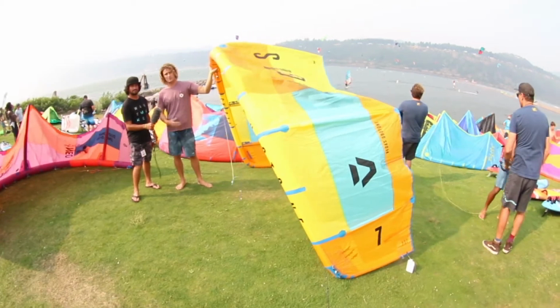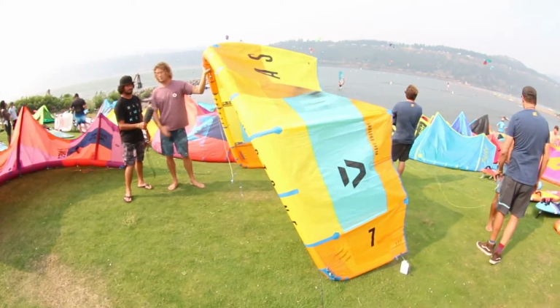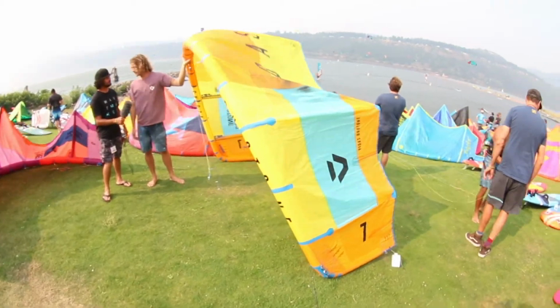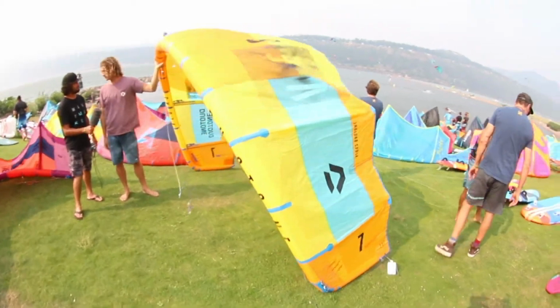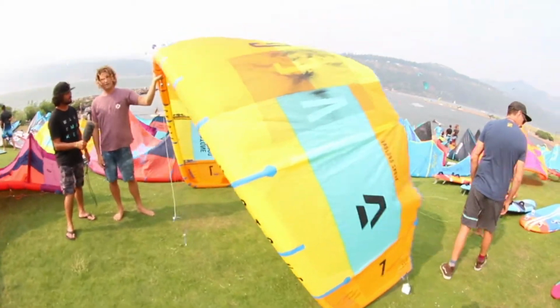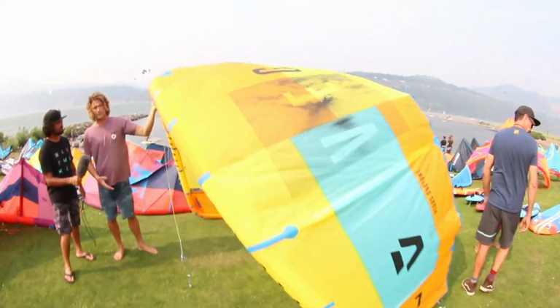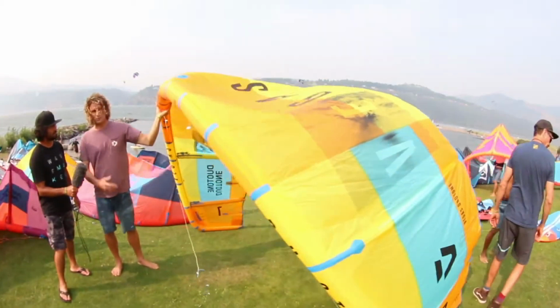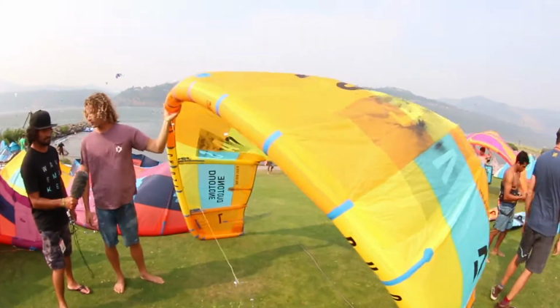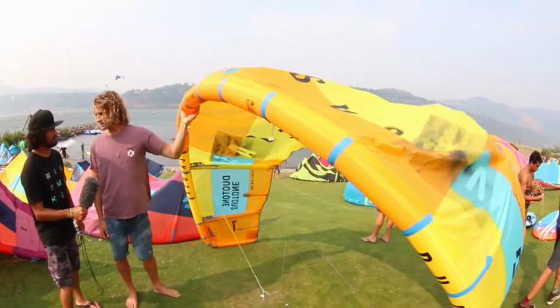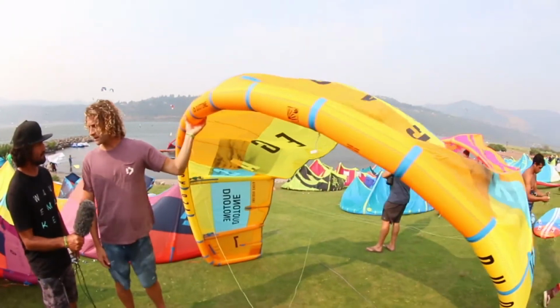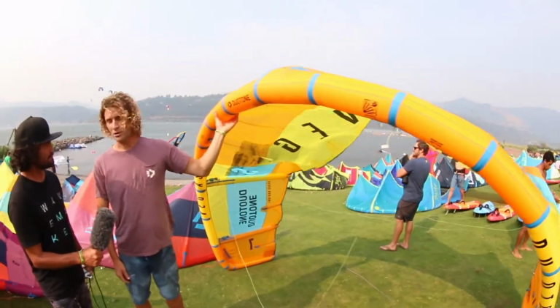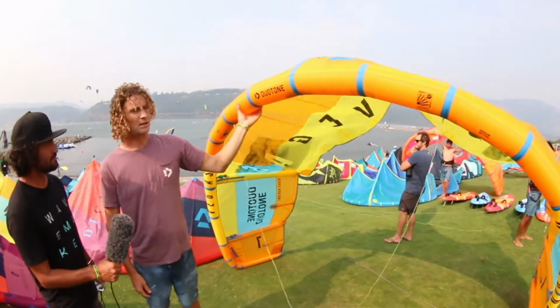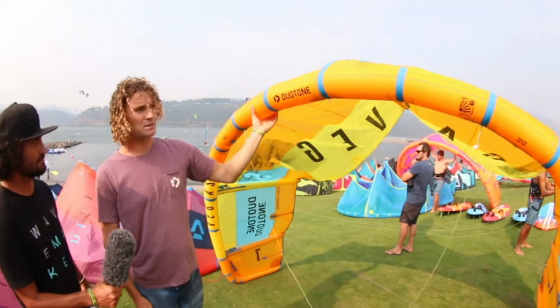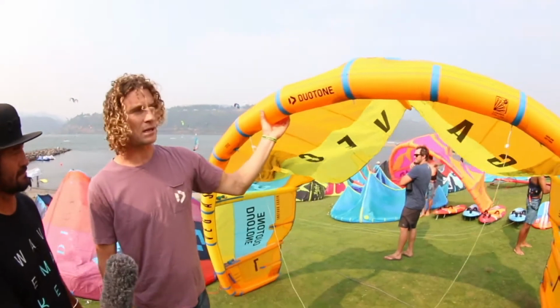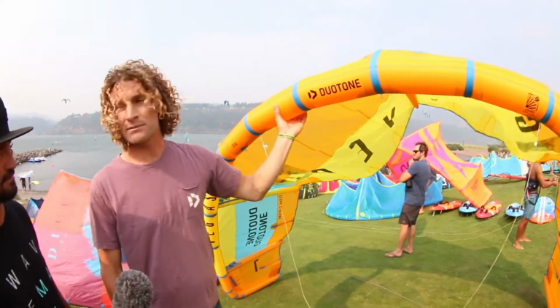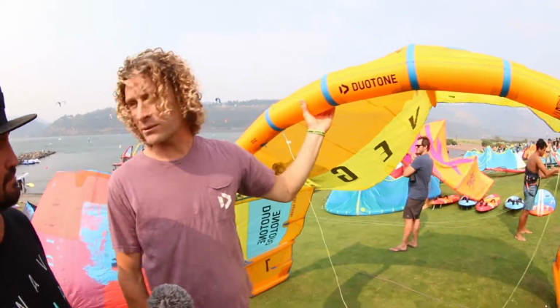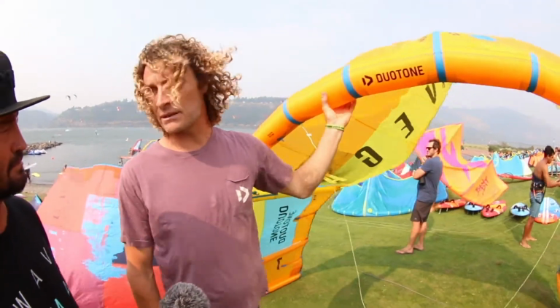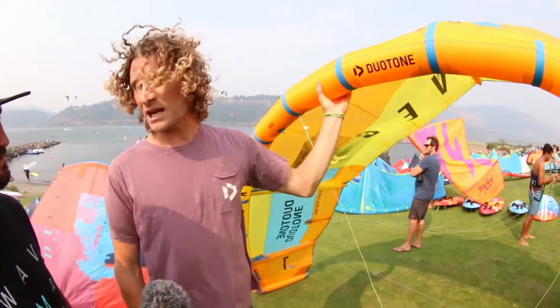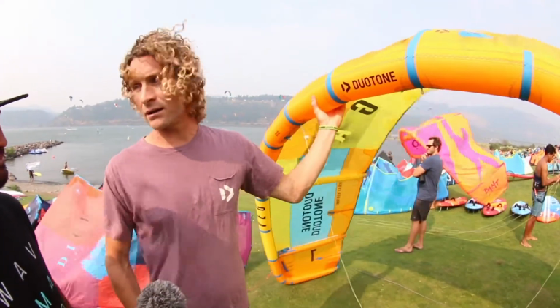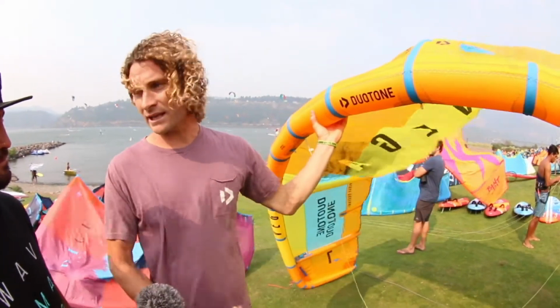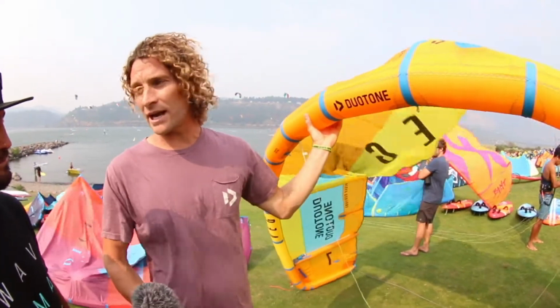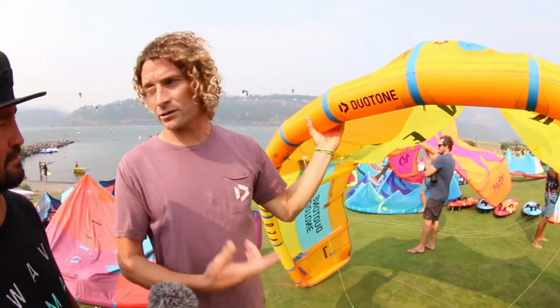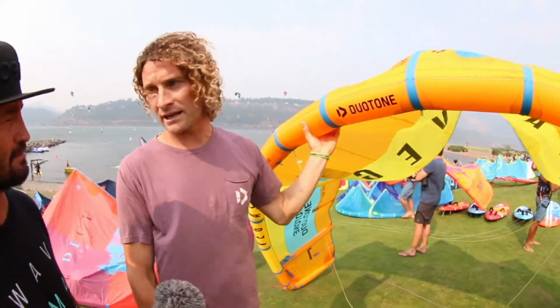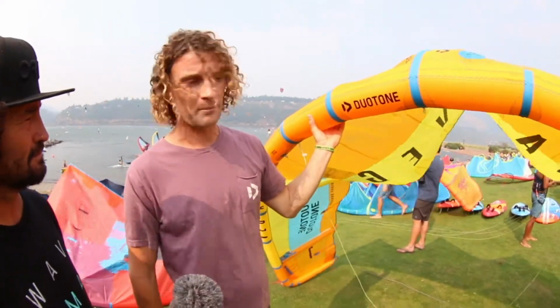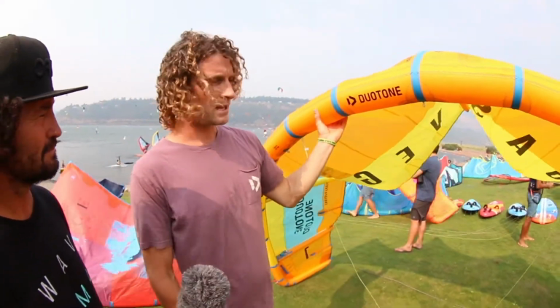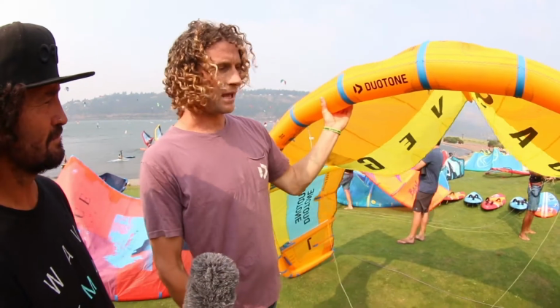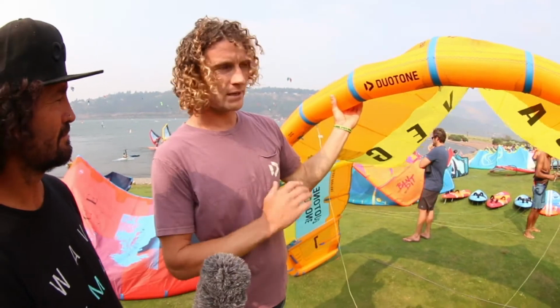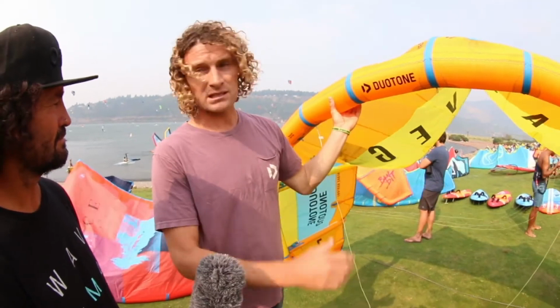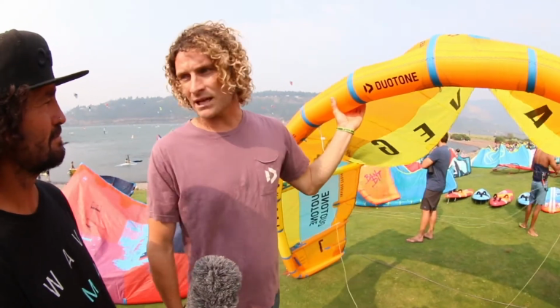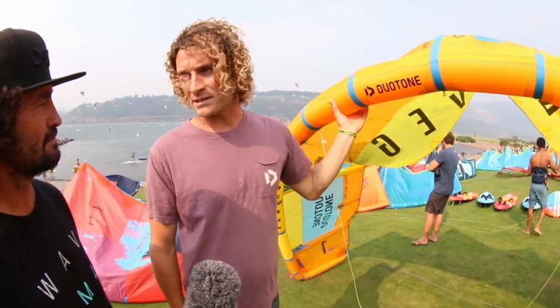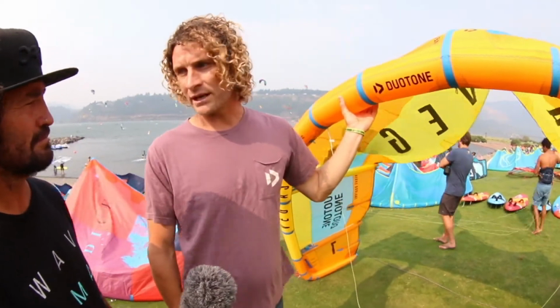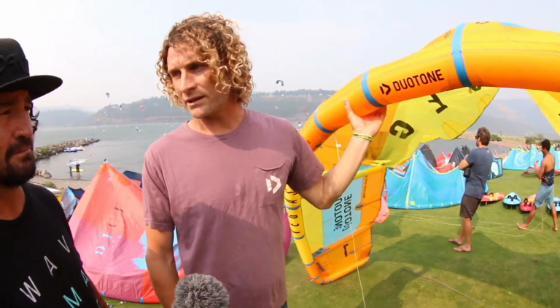Not a lot of changes from last year in the Vegas — the team riders were really happy with it. Ralph, who designs this kite in Germany, spends a lot of time testing with the team down in Cape Town. Guys like Aaron Hadlow, Craig Cunningham — the guys just love this kite for the style of riding that they do.